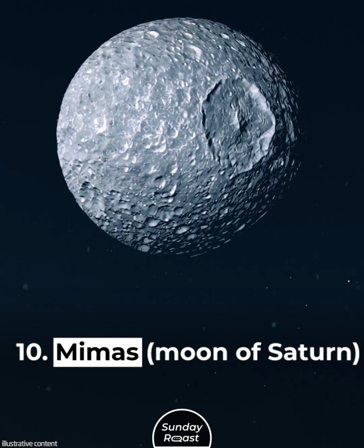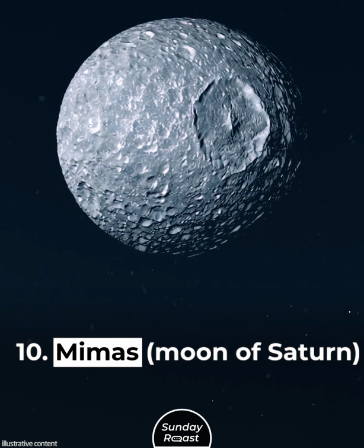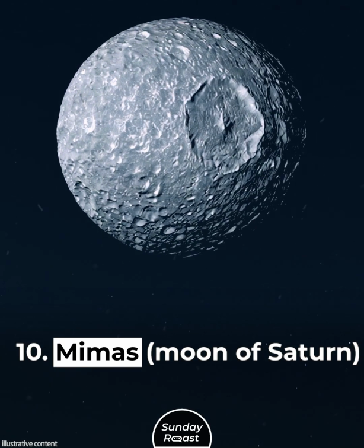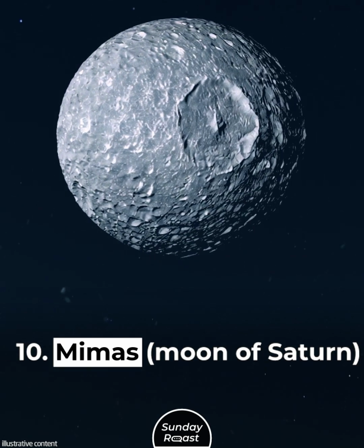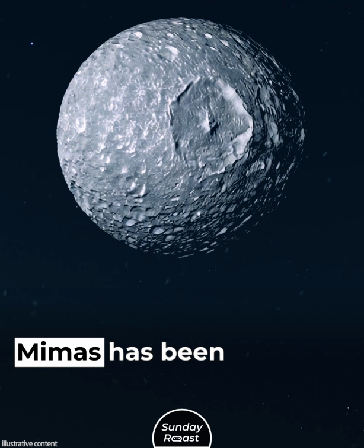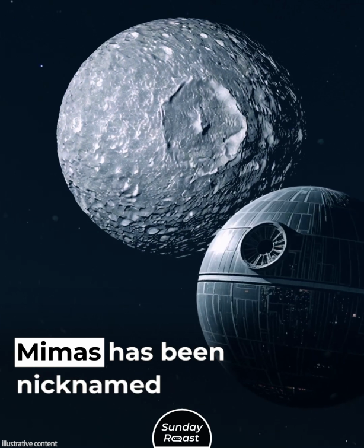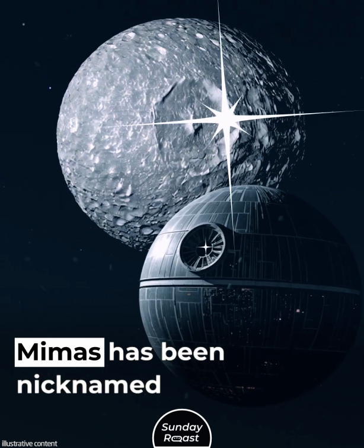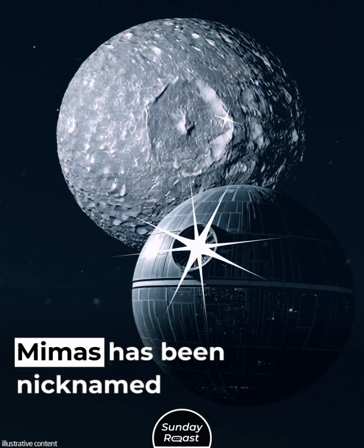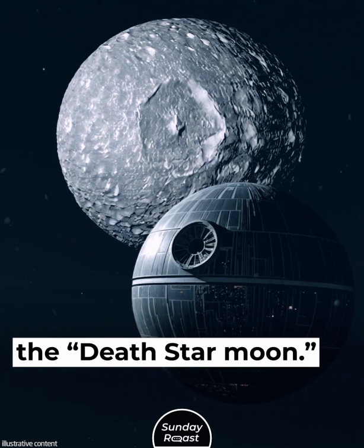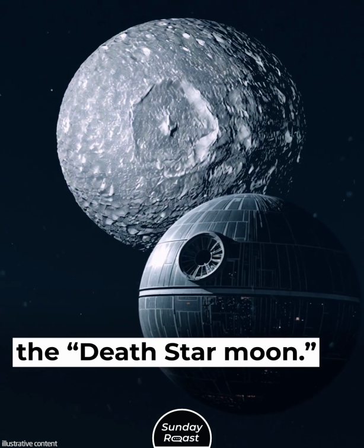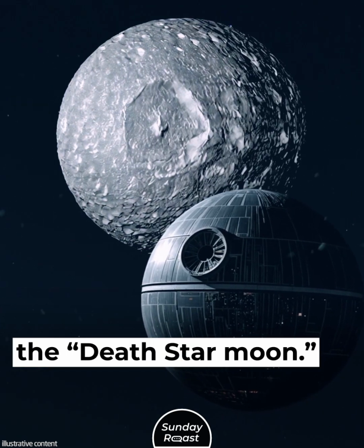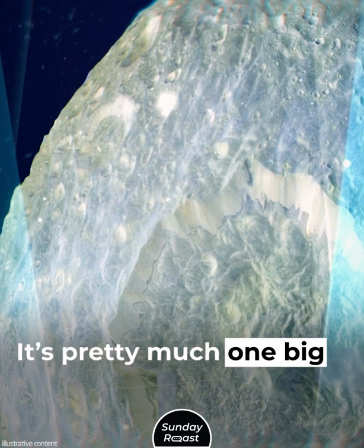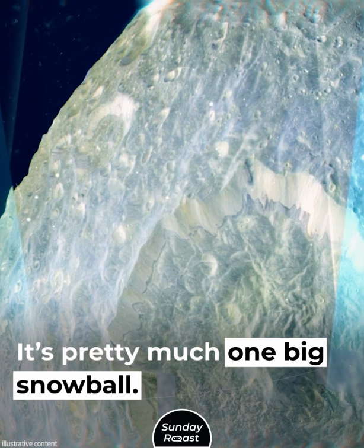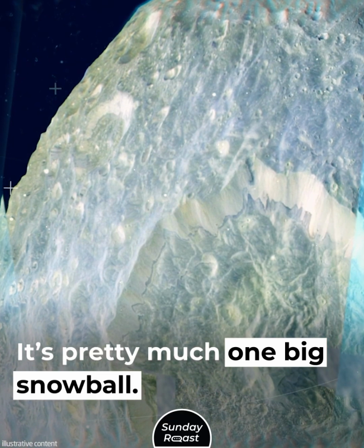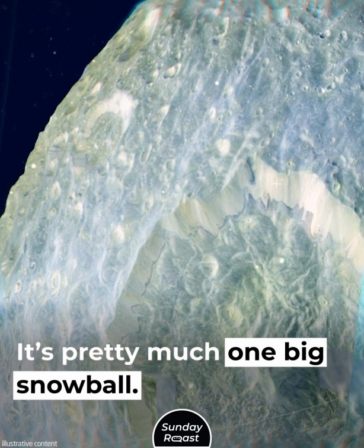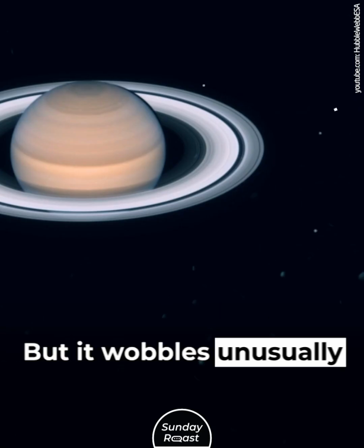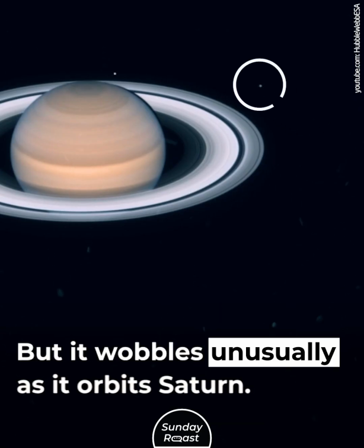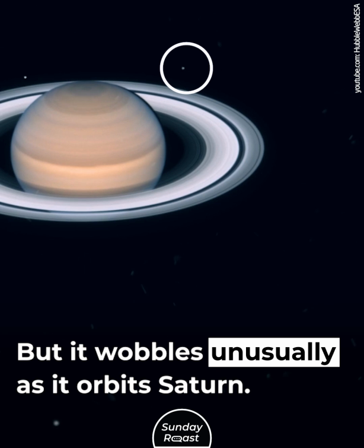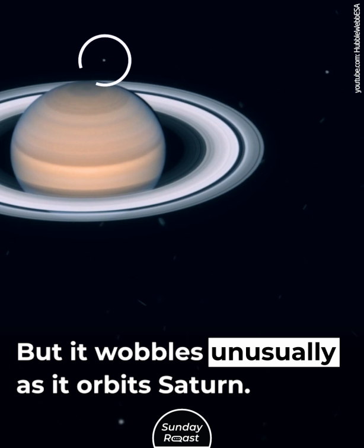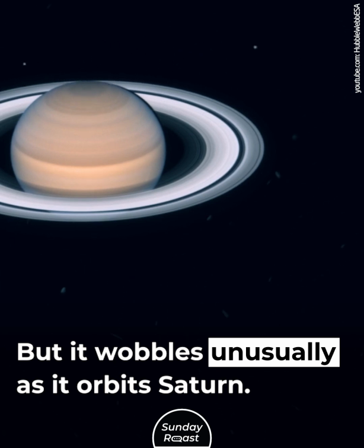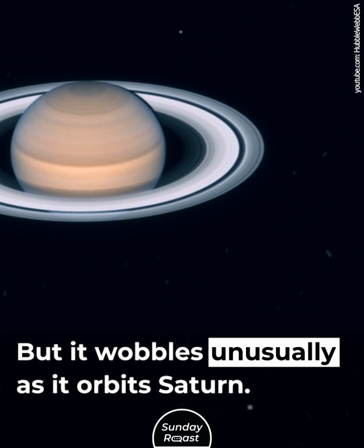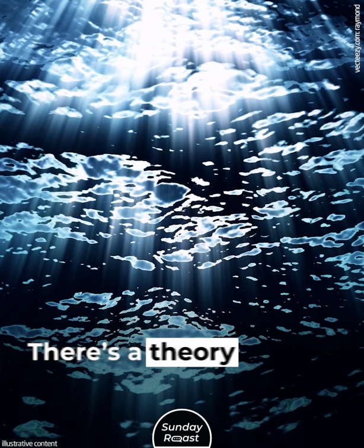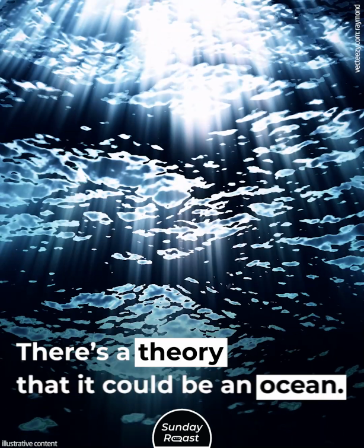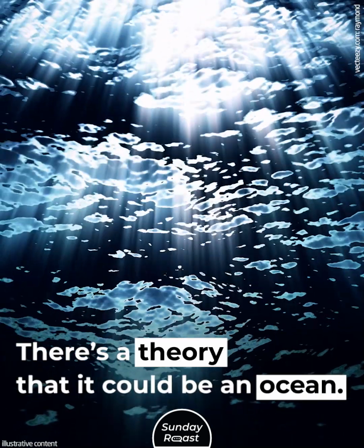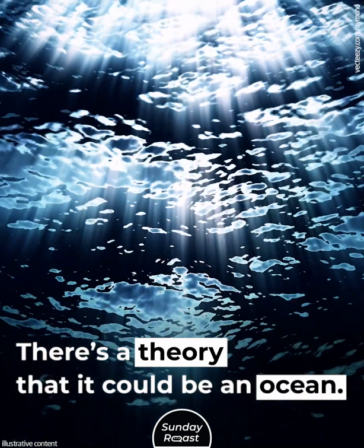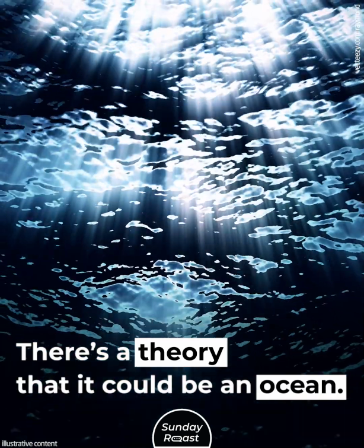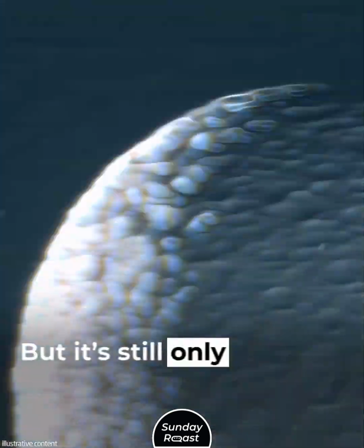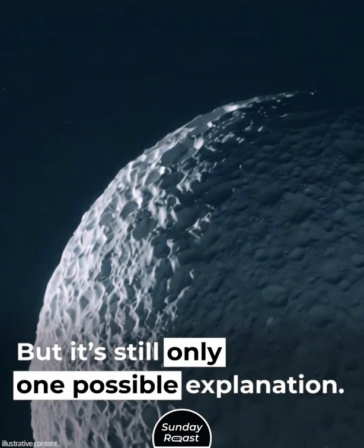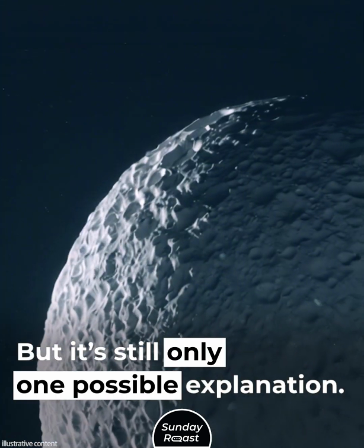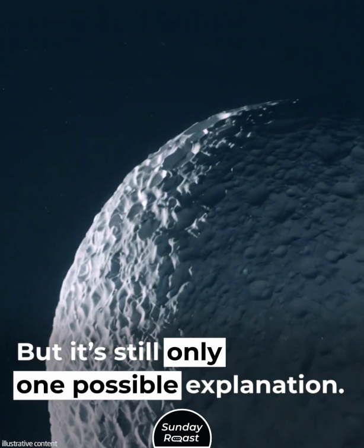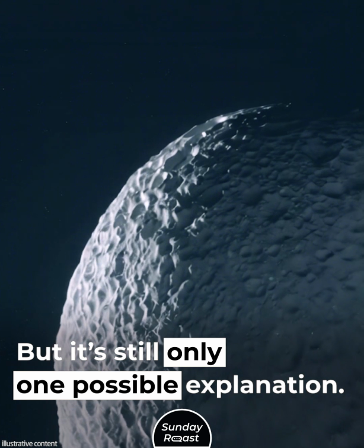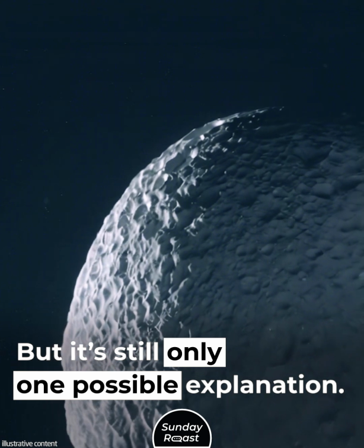Mimas, moon of Saturn. Mimas has been nicknamed the Death Star moon. It's pretty much one big snowball, but it wobbles unusually as it orbits Saturn. There's a theory that it could have an ocean, but it's still only one possible explanation.